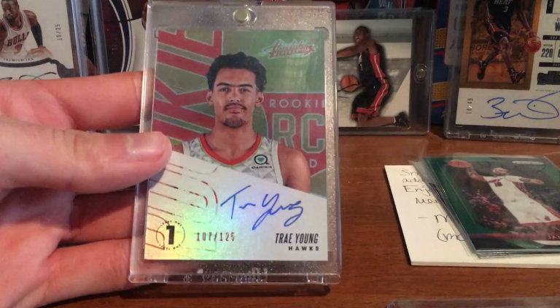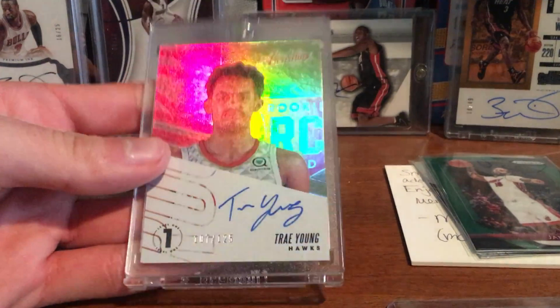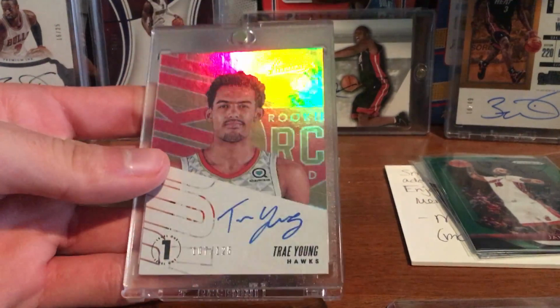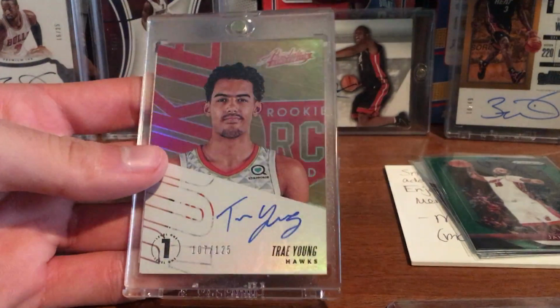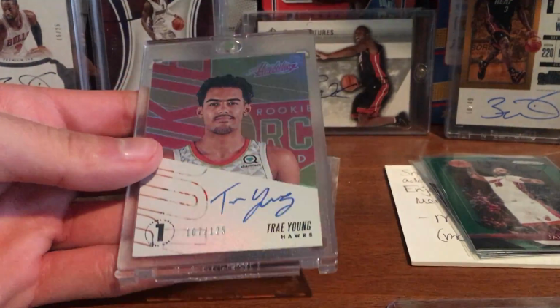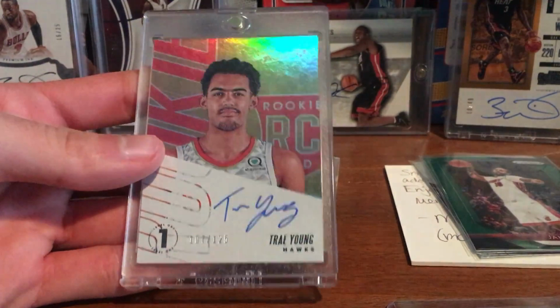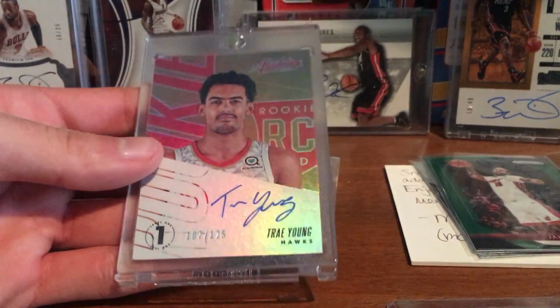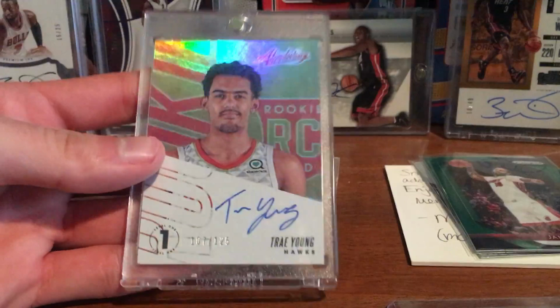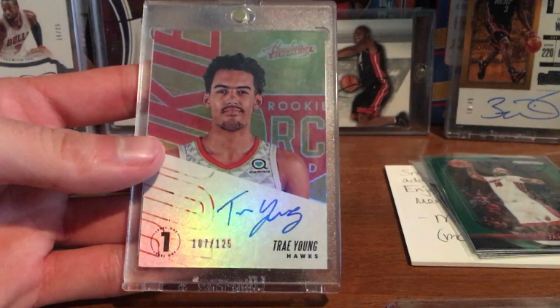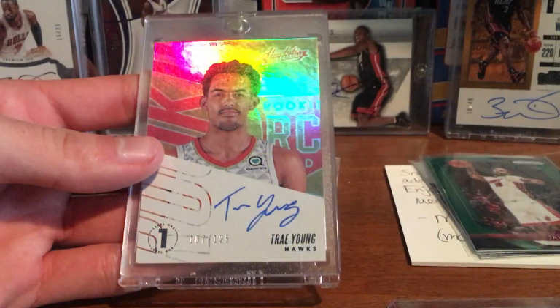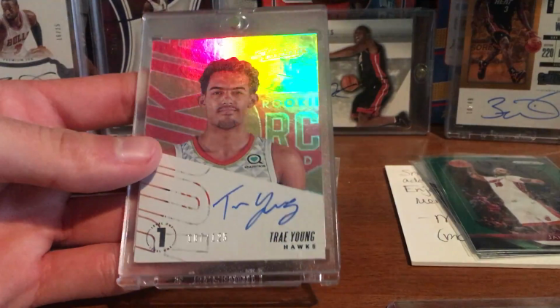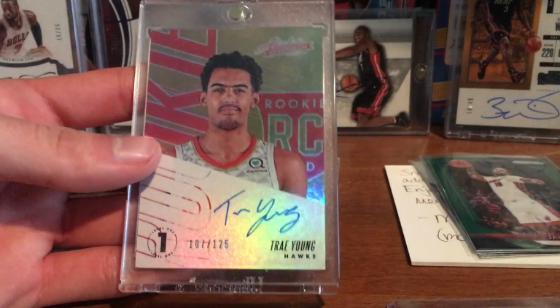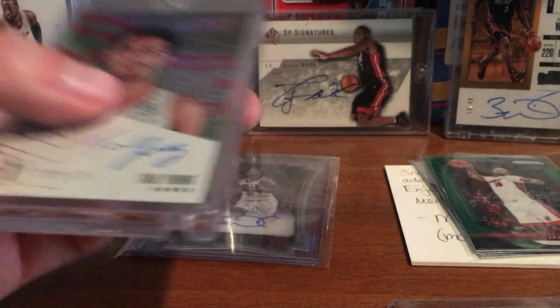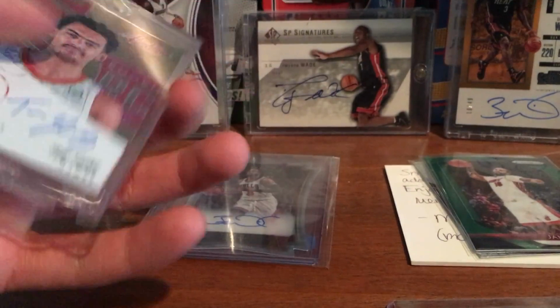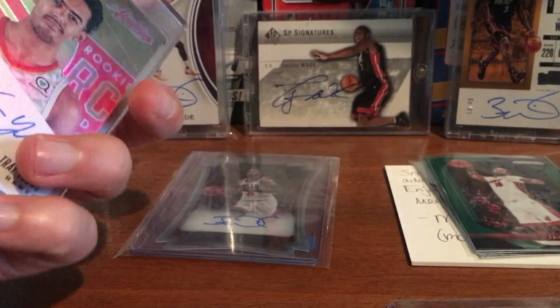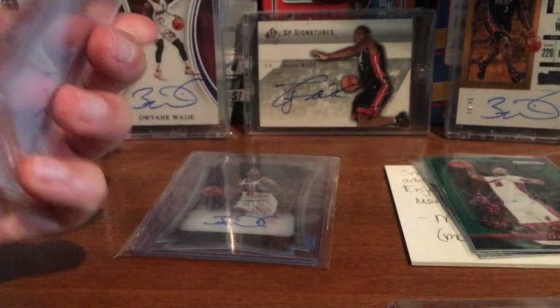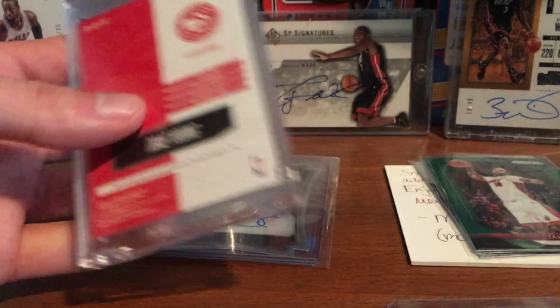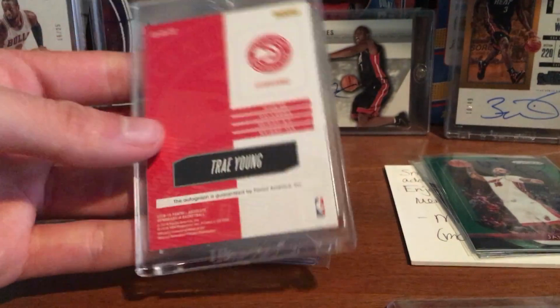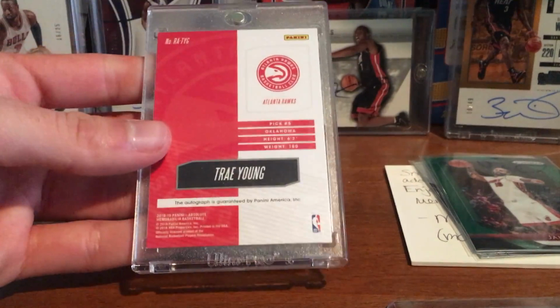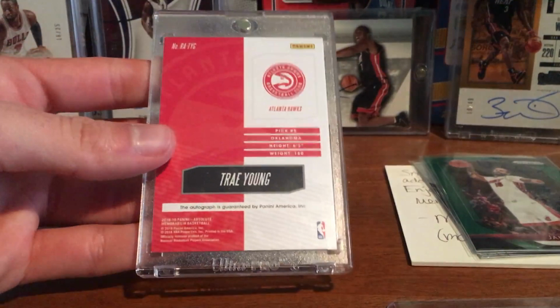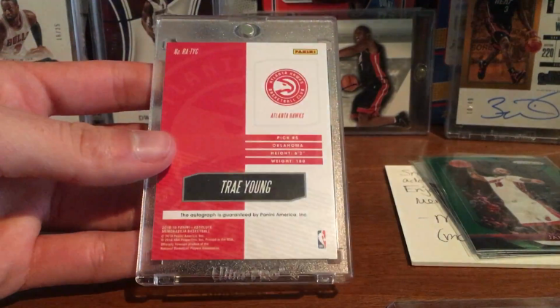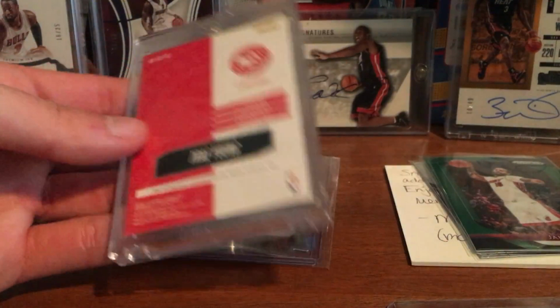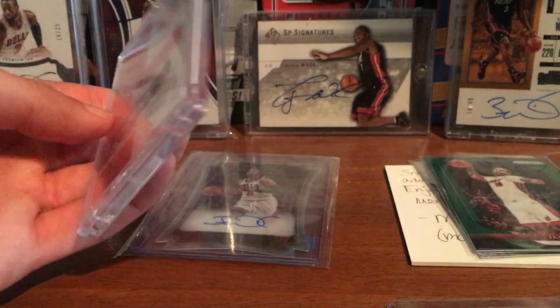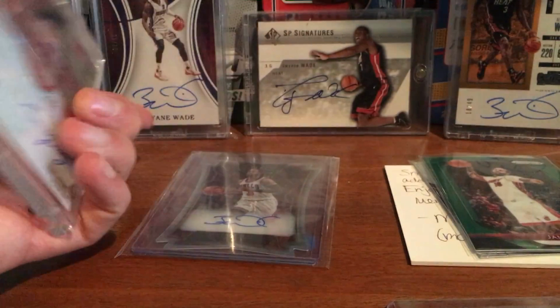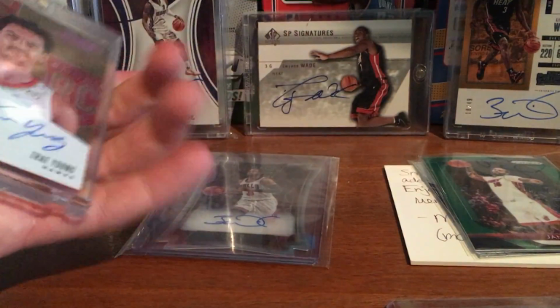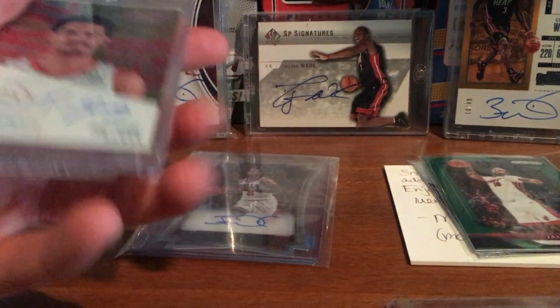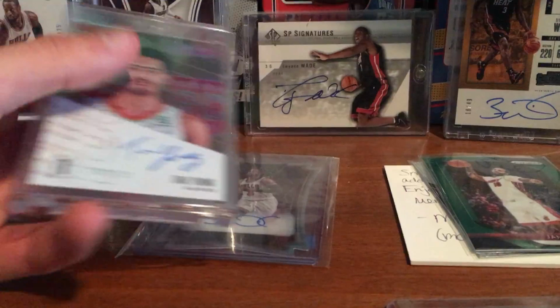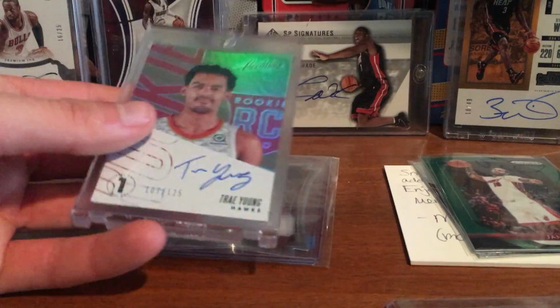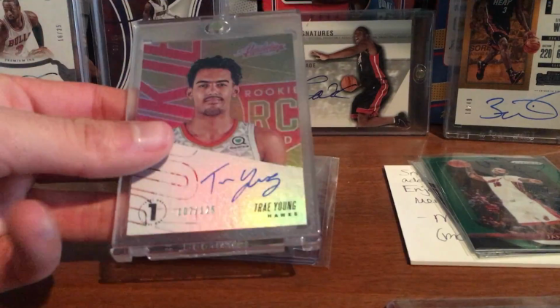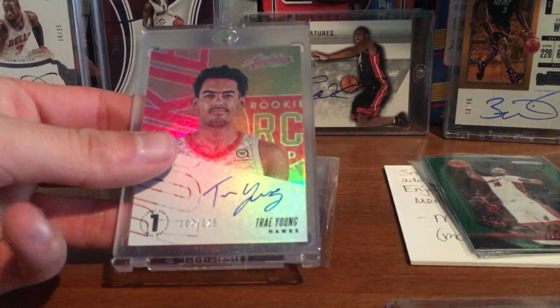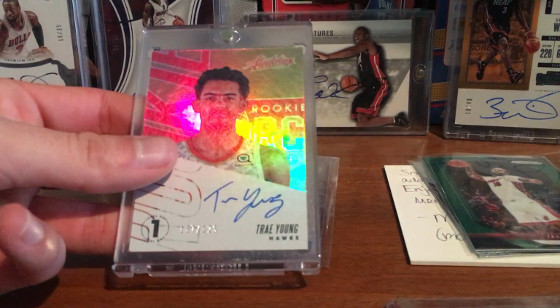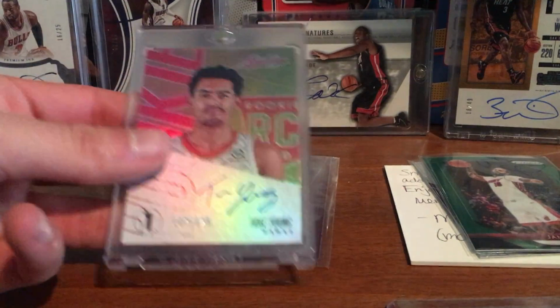So I put the Trae Young in a mag — looks really nice. Definitely gonna hold on to that for a little bit. I think he'll be a really good player.